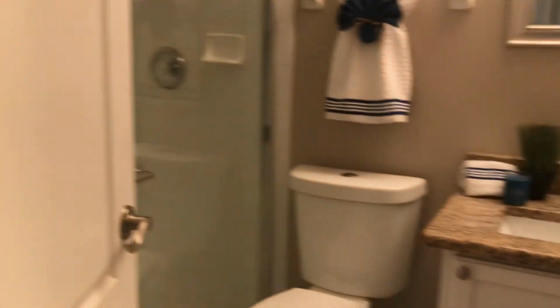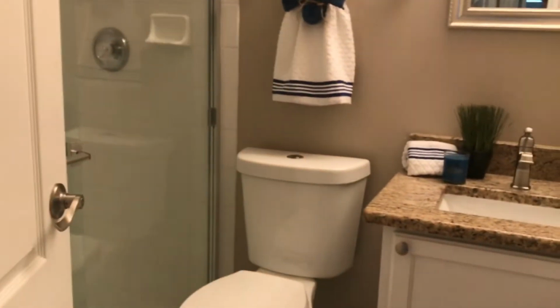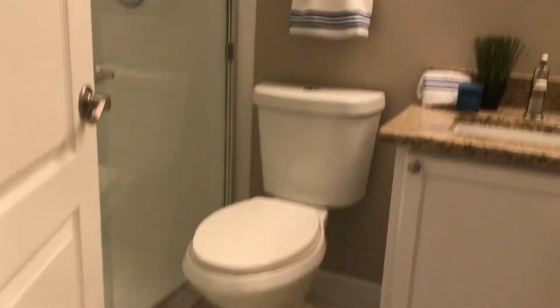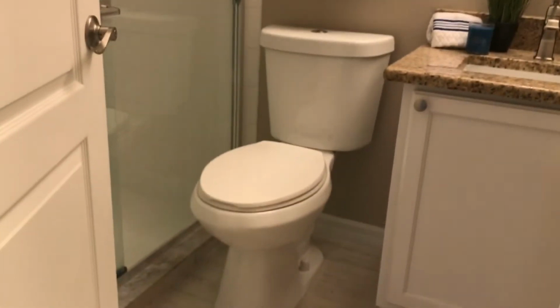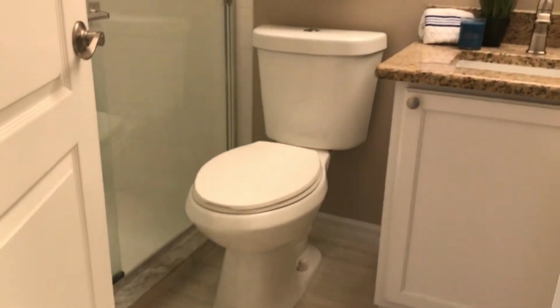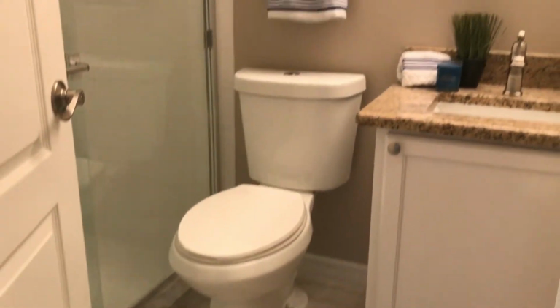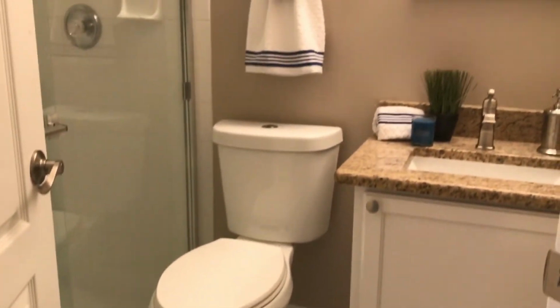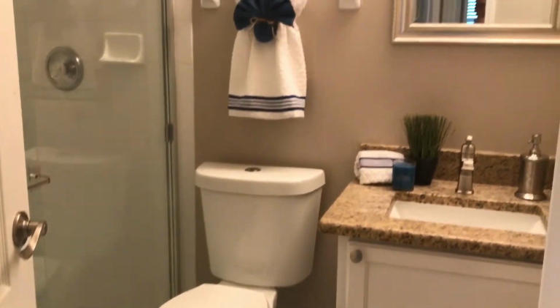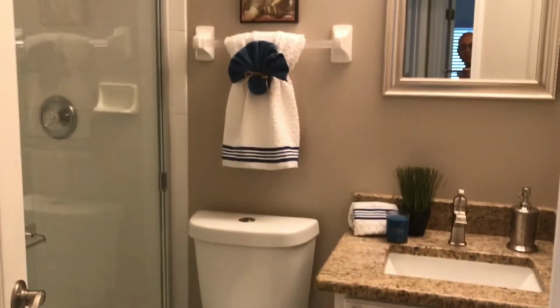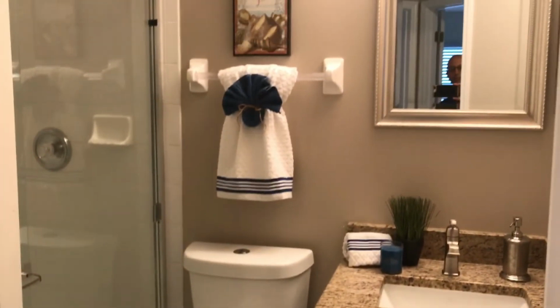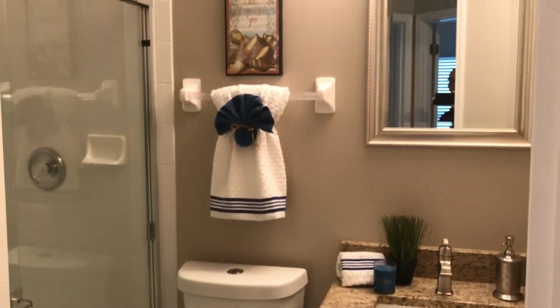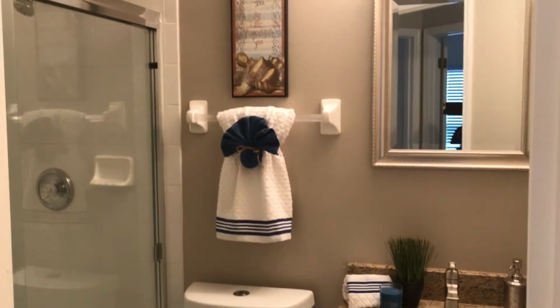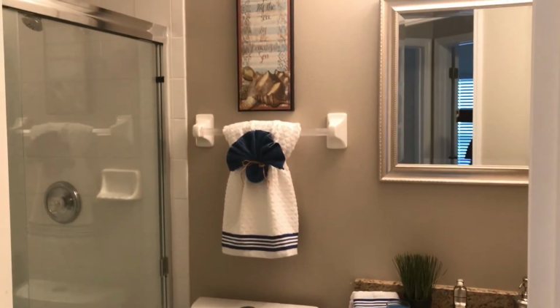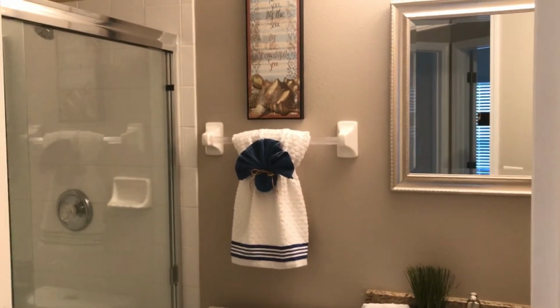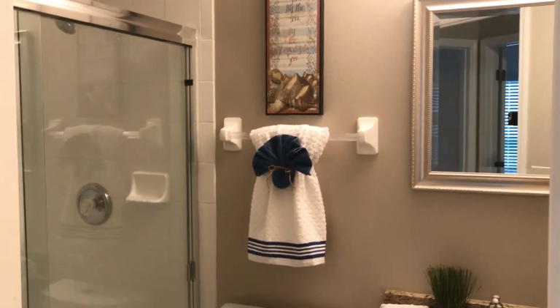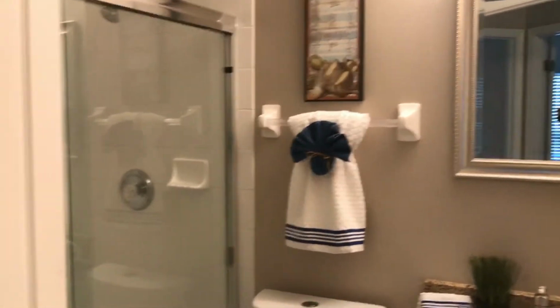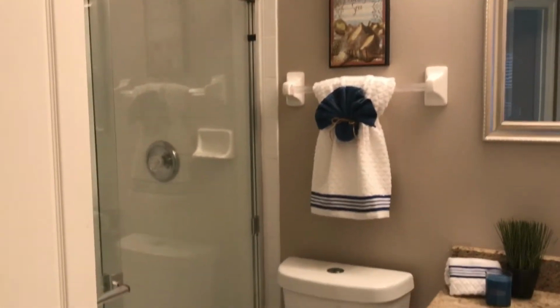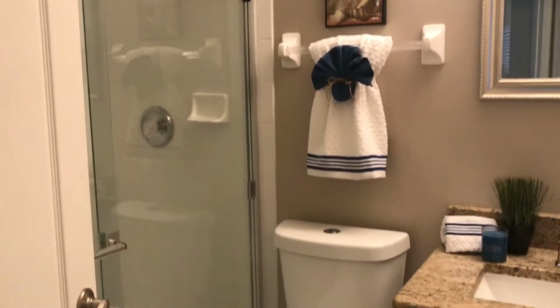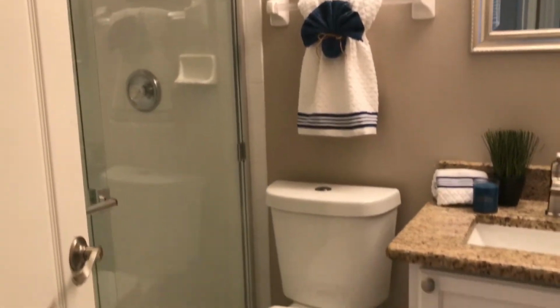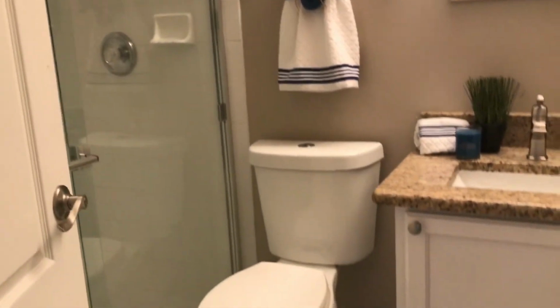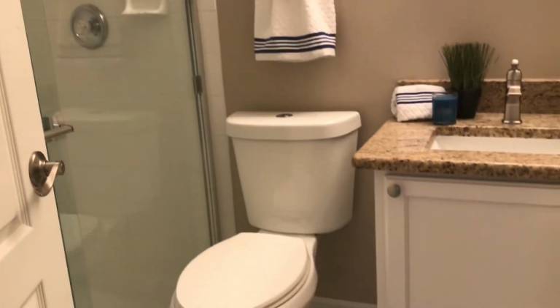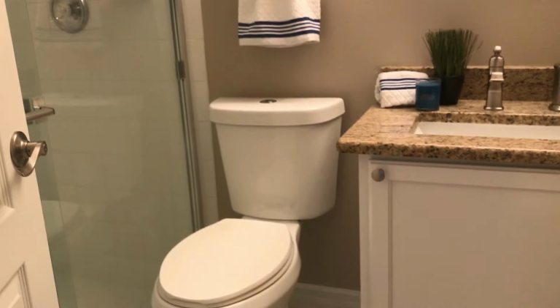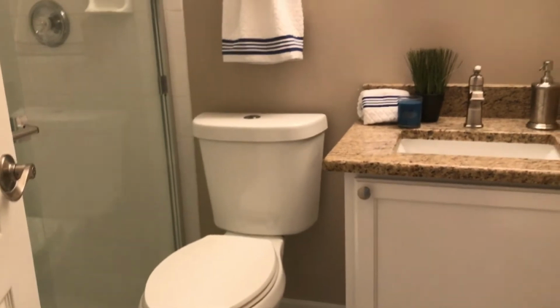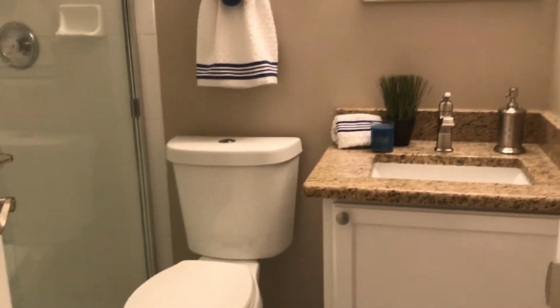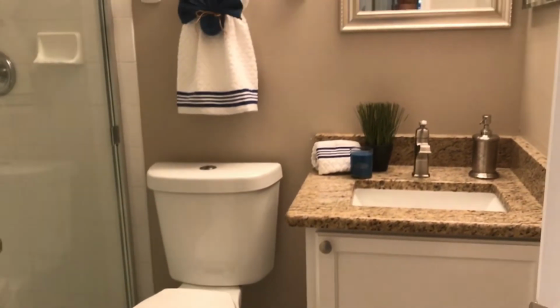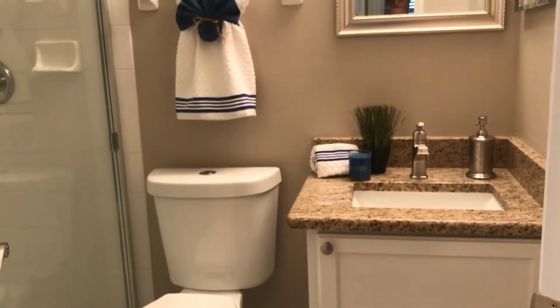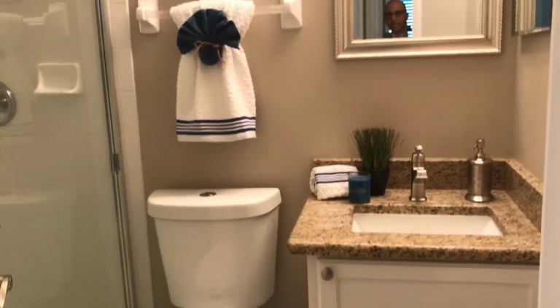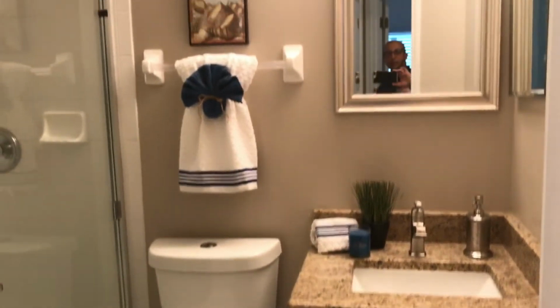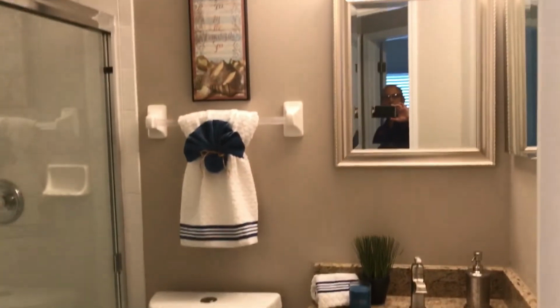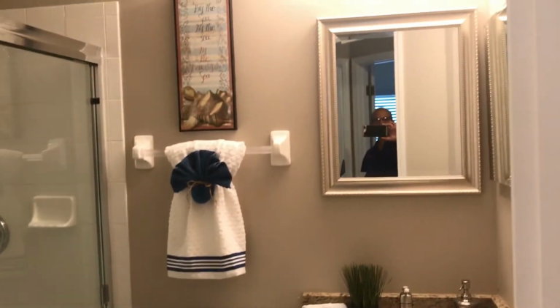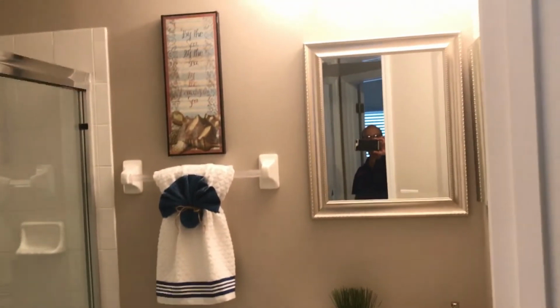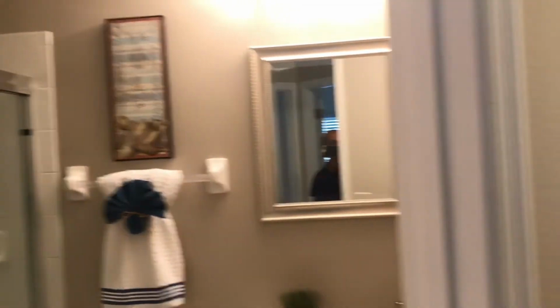And this is the guest bathroom. We updated the vanity with new granite and a new sink. The cabinets were repainted and there are new light fixtures.